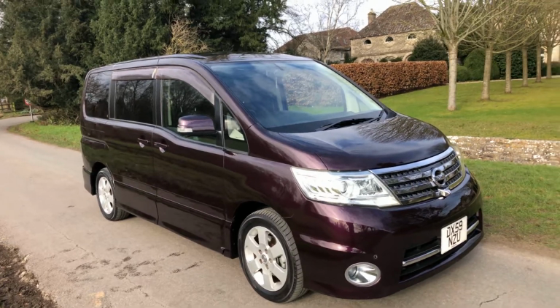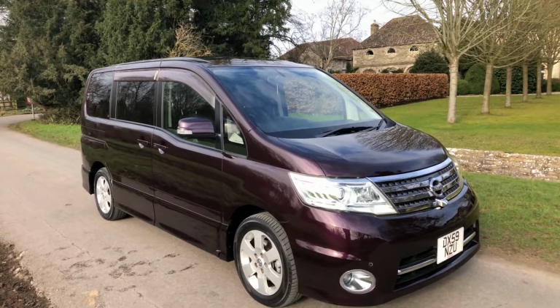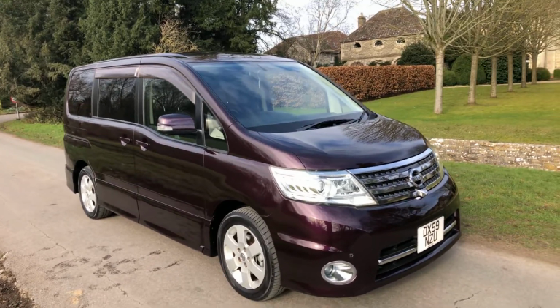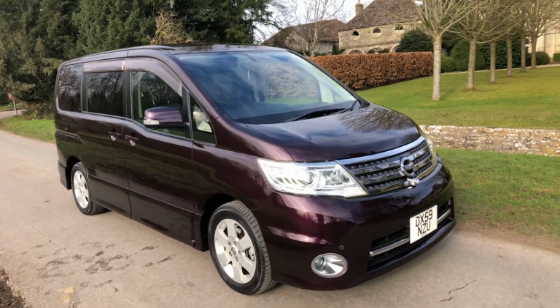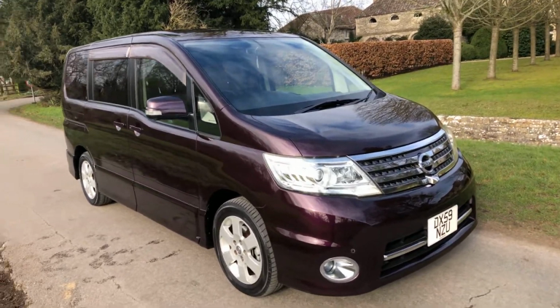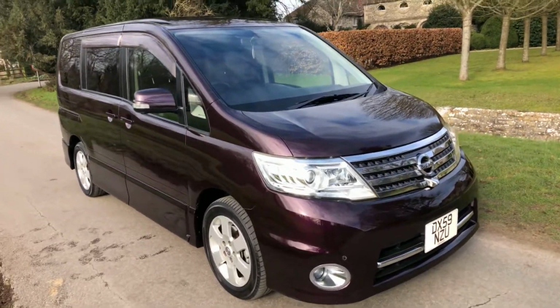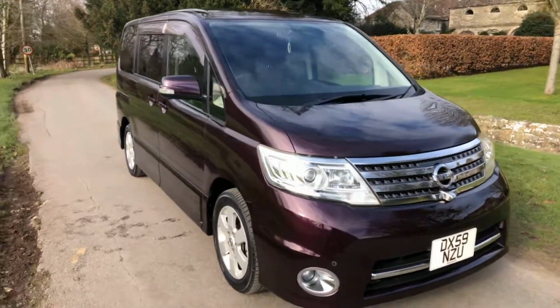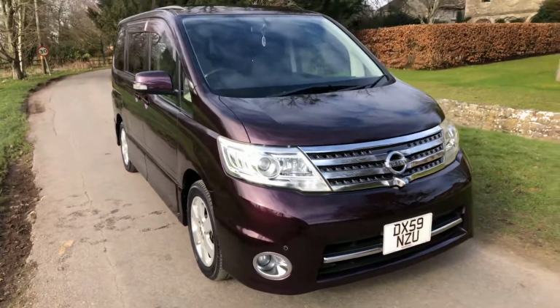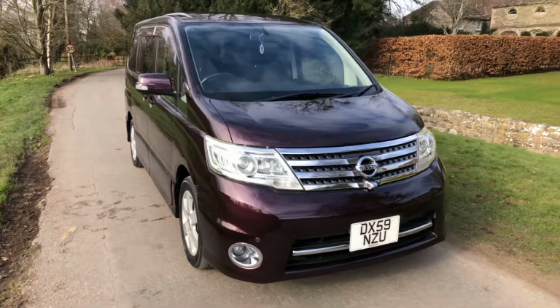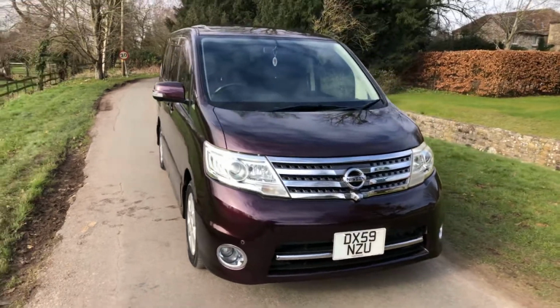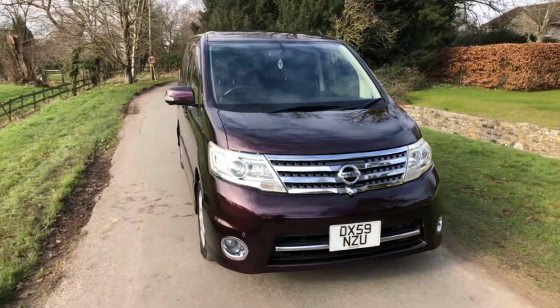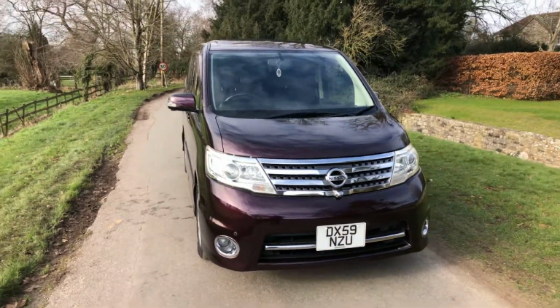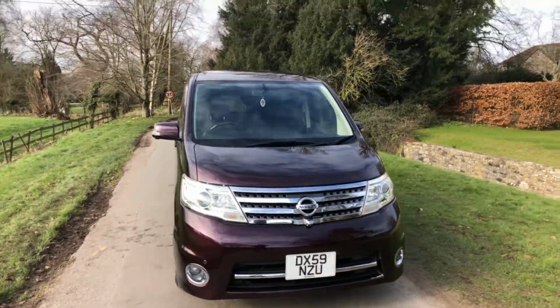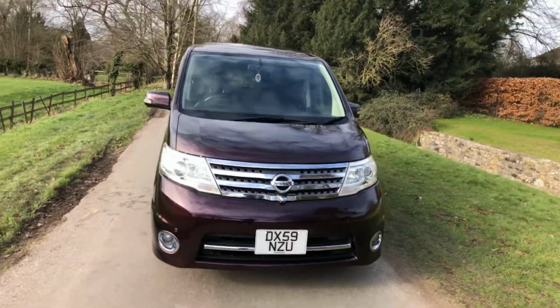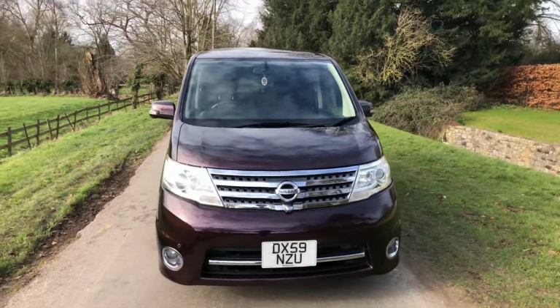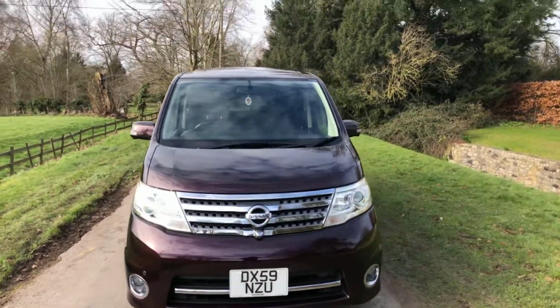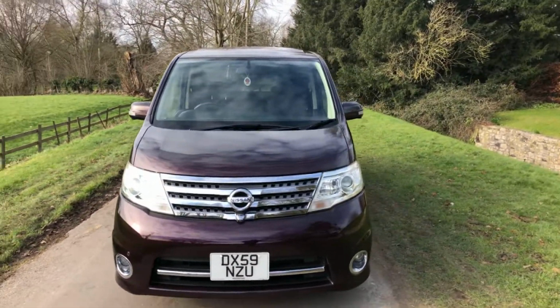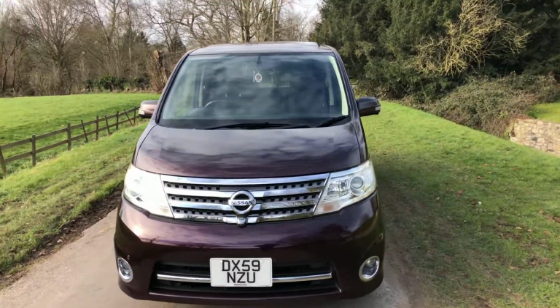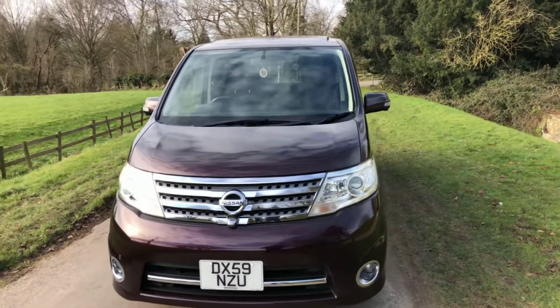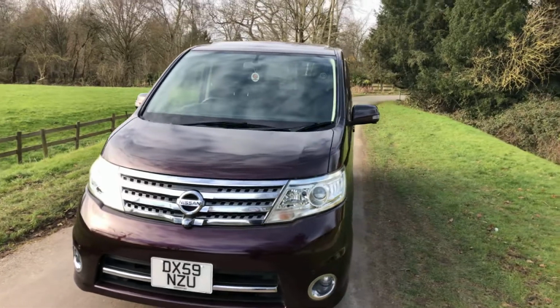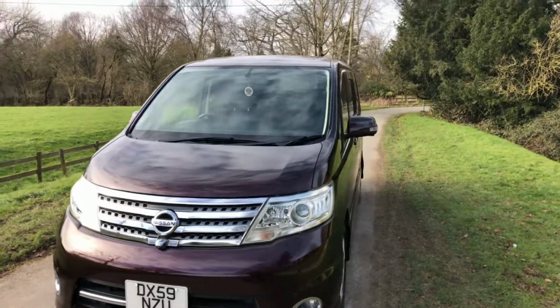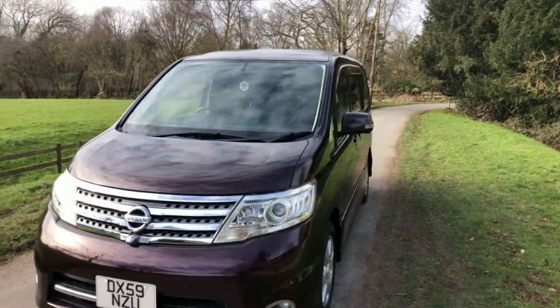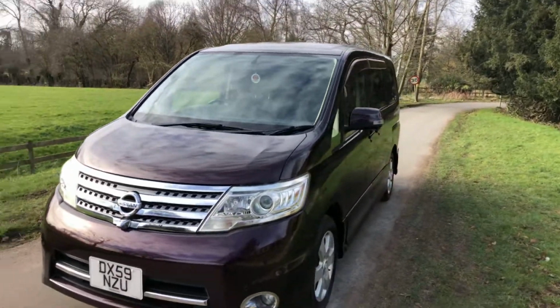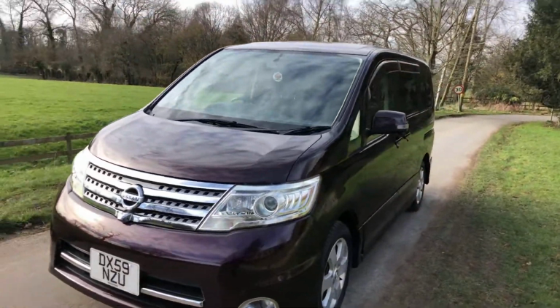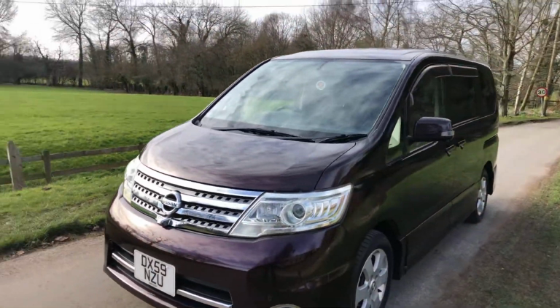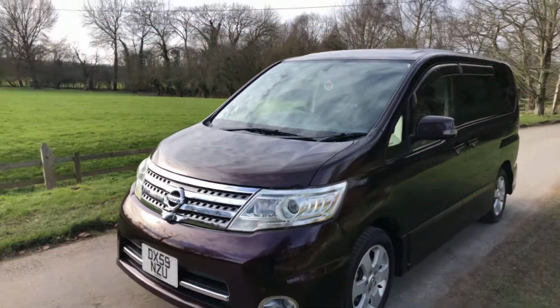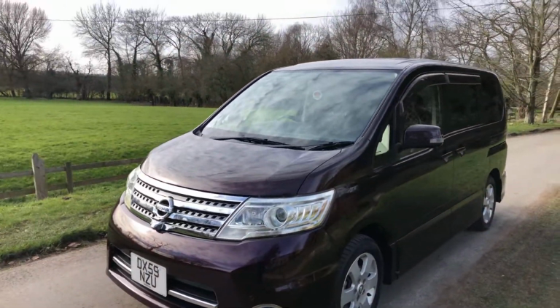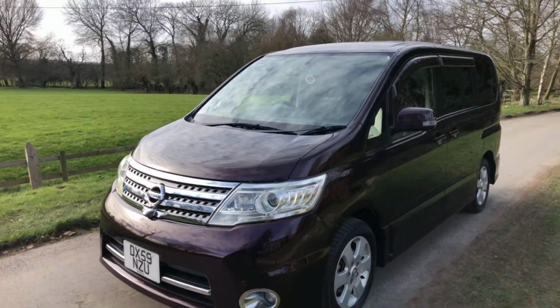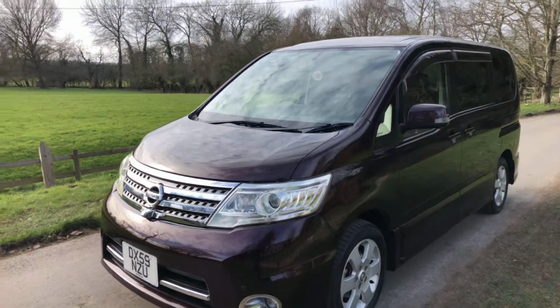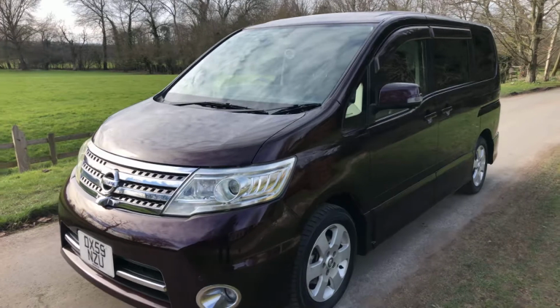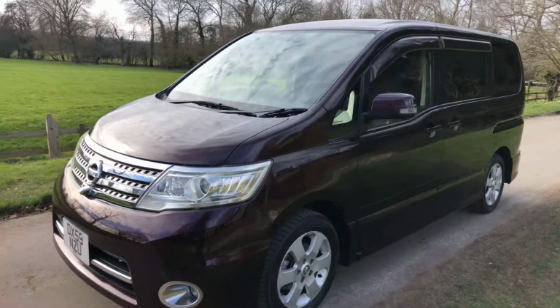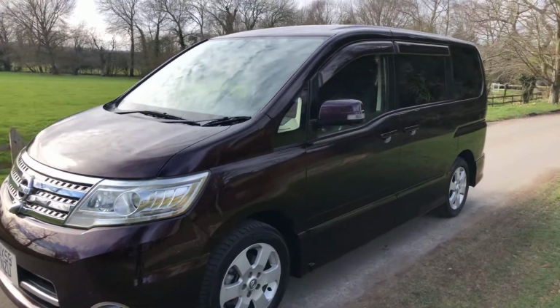59 Reg Nissan Serena 2 litre petrol automatic Highway Star 8 seater, freshly imported from Japan. The car is in a lovely Cassius Red — it's more like a metallic purple colour.